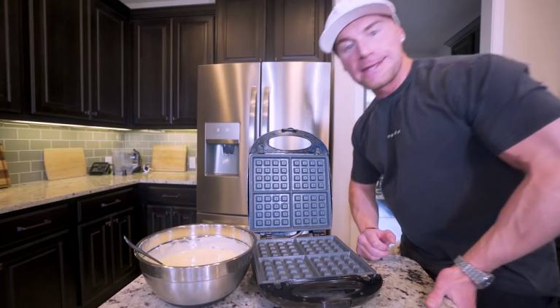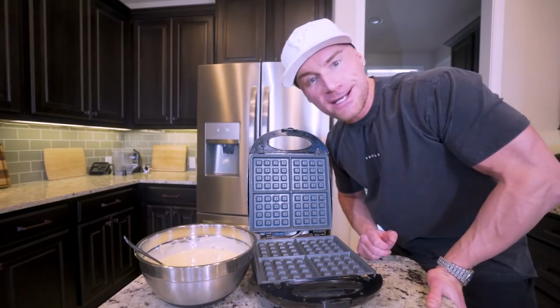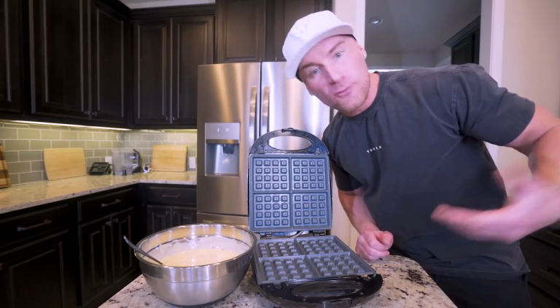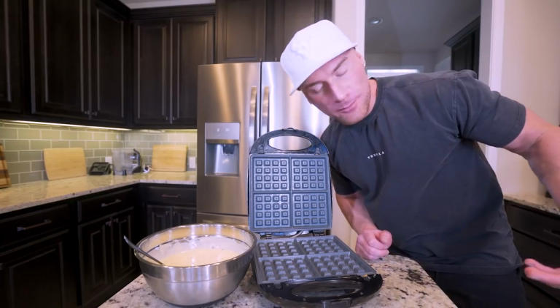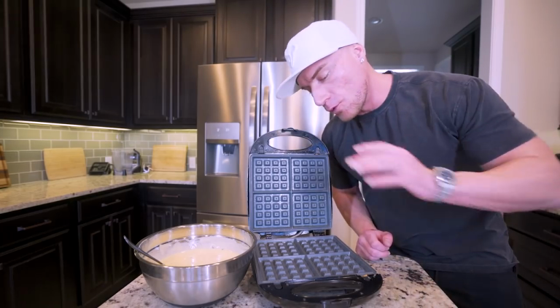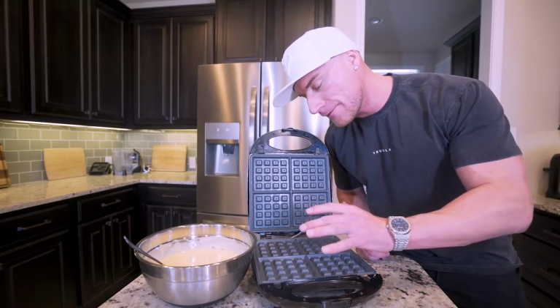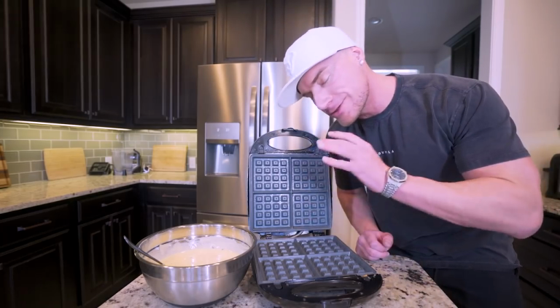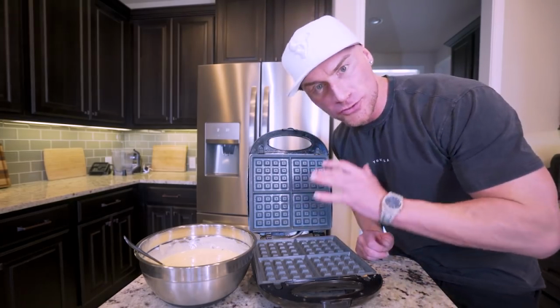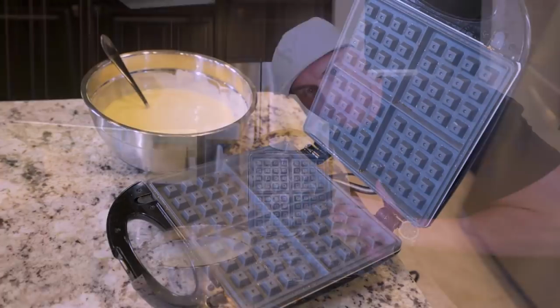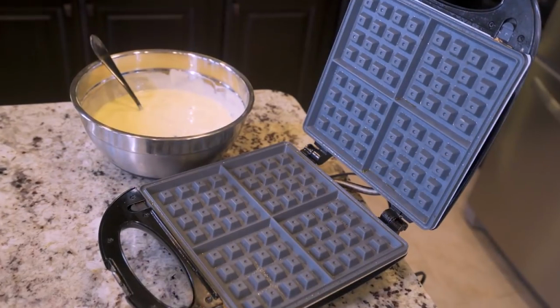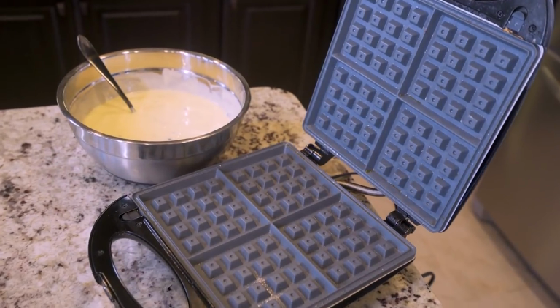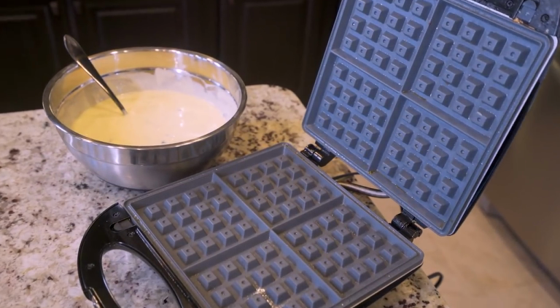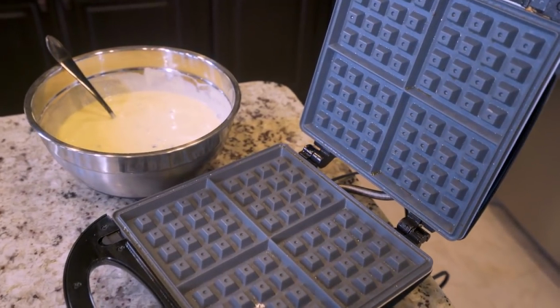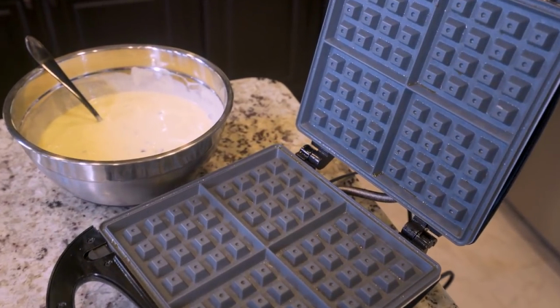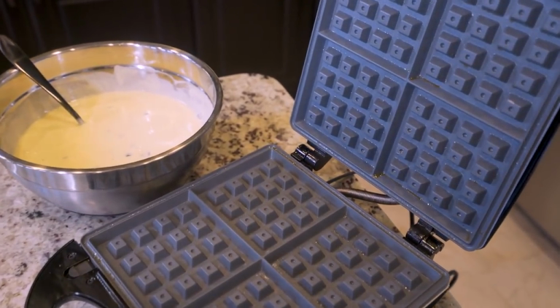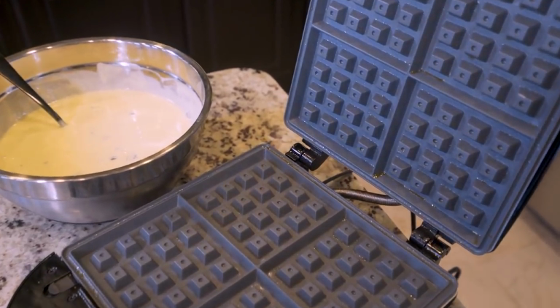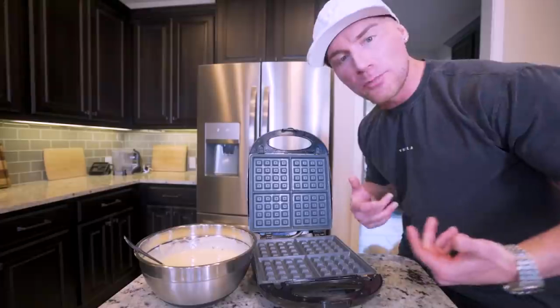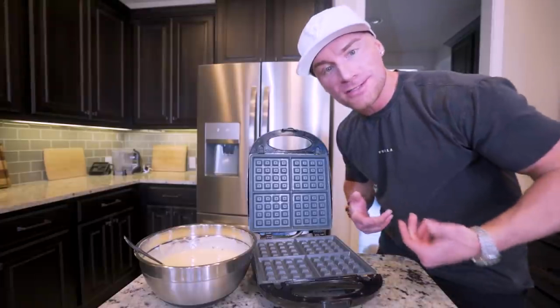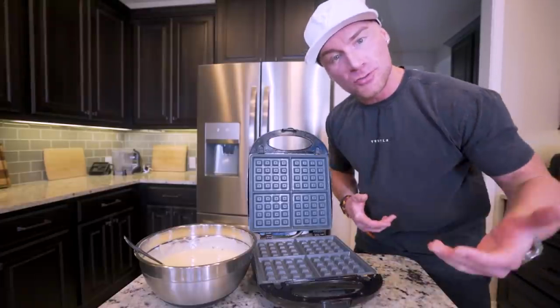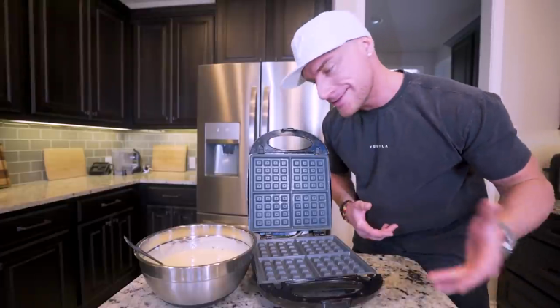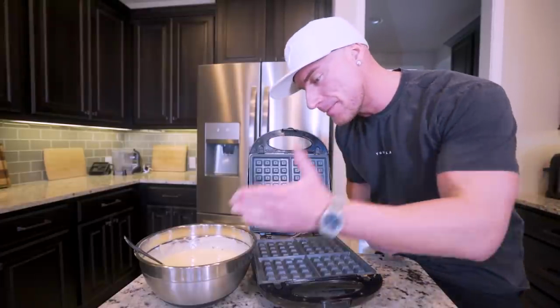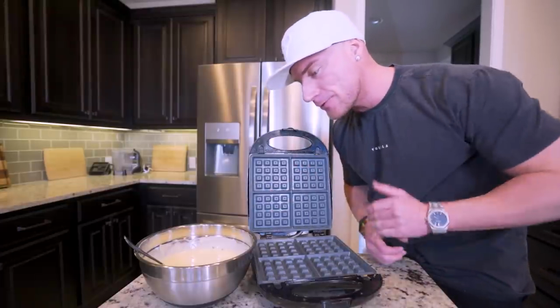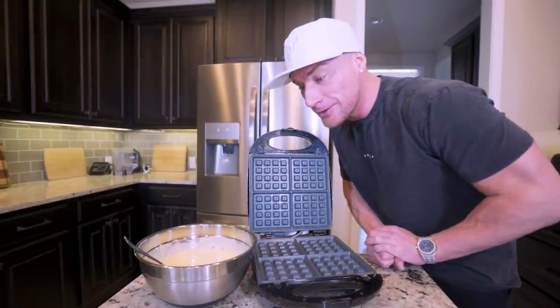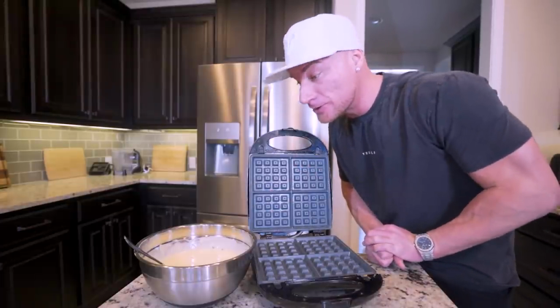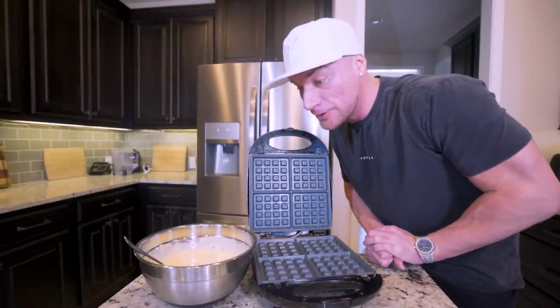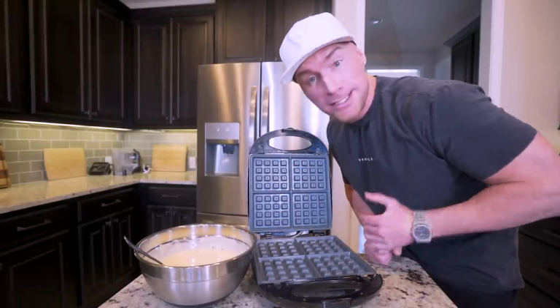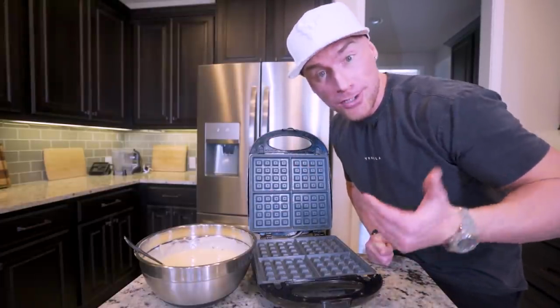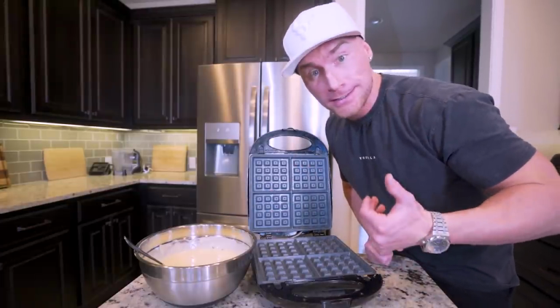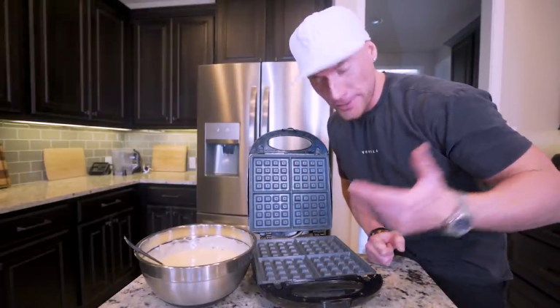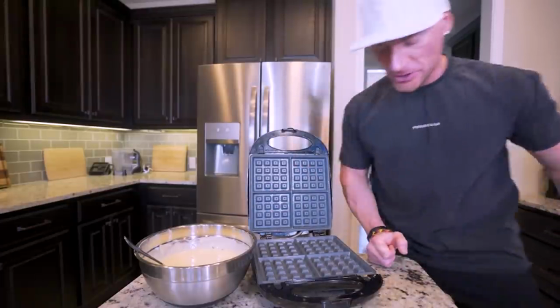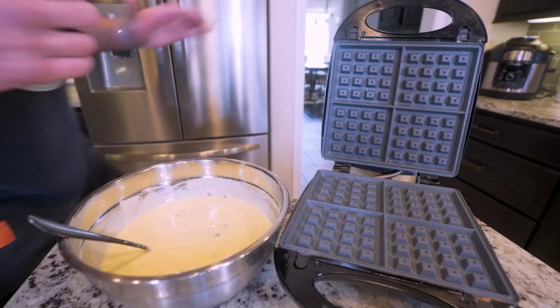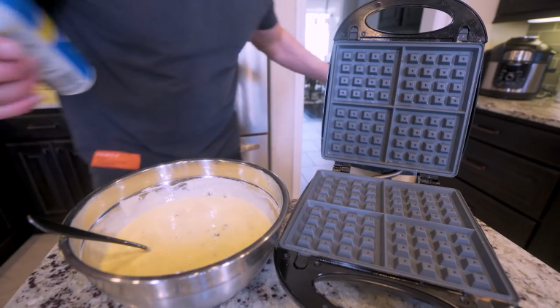Now it's time for the fun part. What I have here is an Oster waffle maker — this thing makes four waffles at a time, which is going to make this whole meal prep process super easy. I've got my batter right here and it's pretty cut and dry at this point. Let me show you.